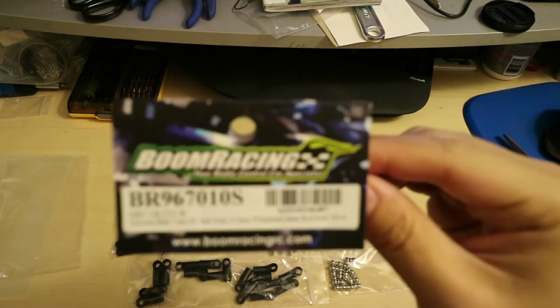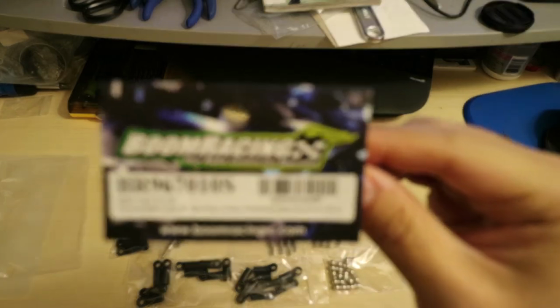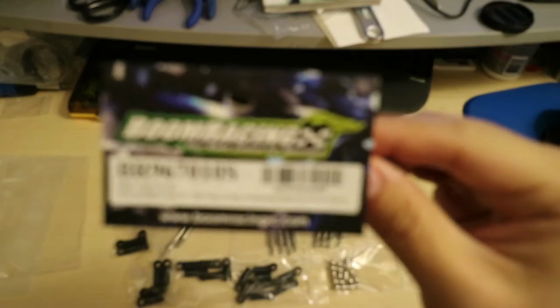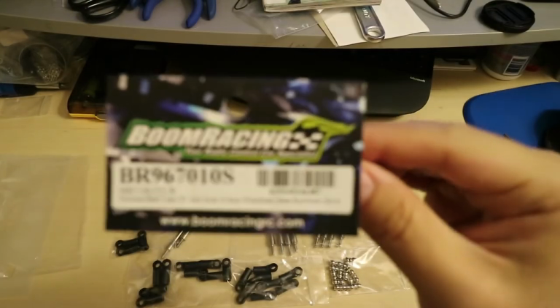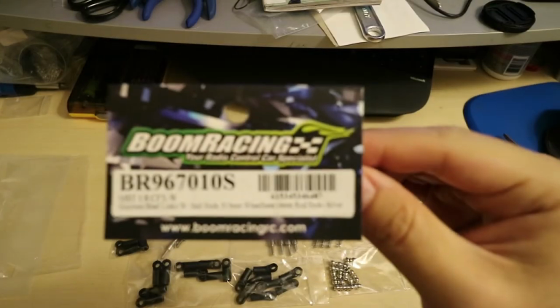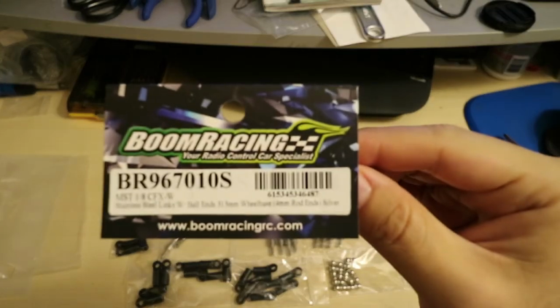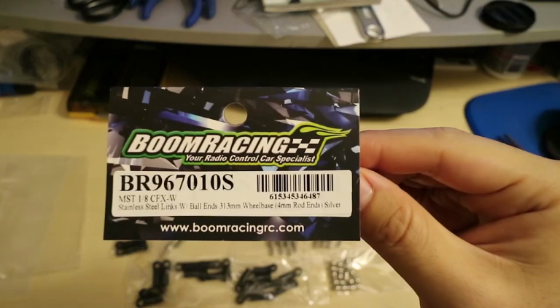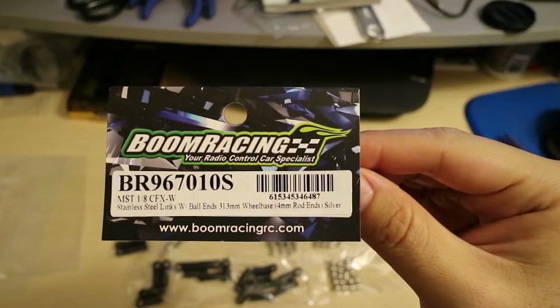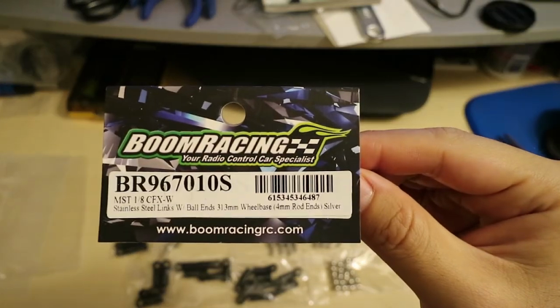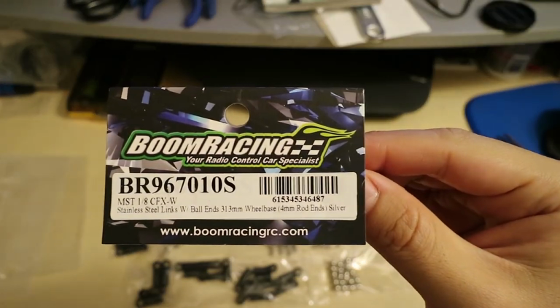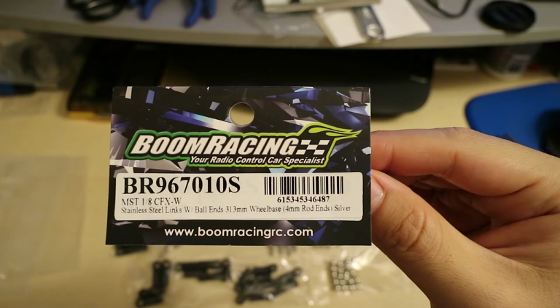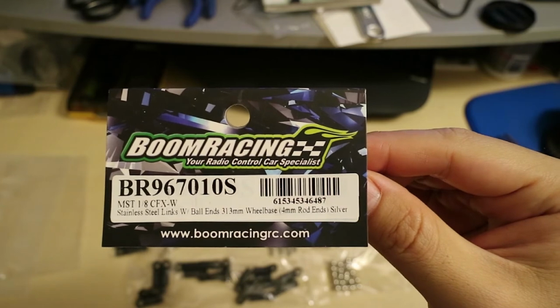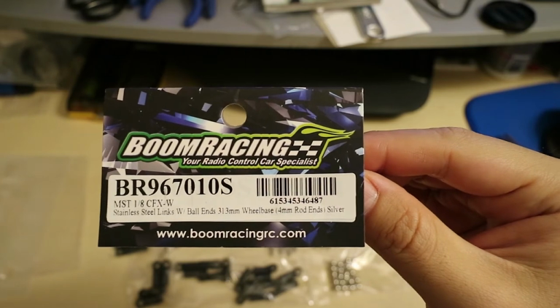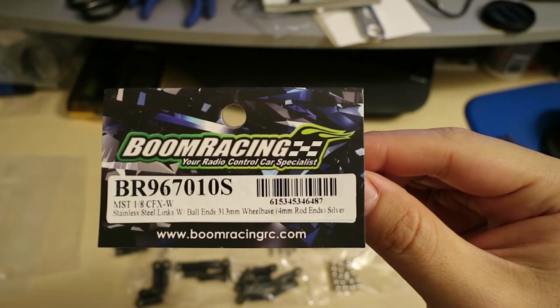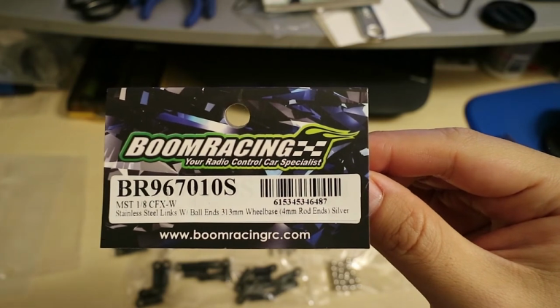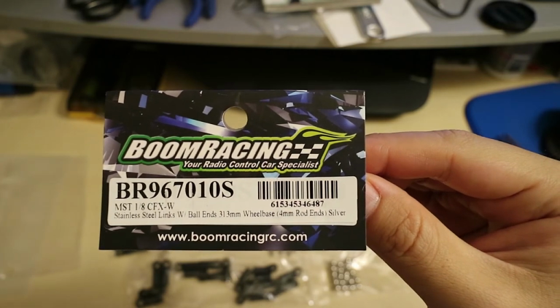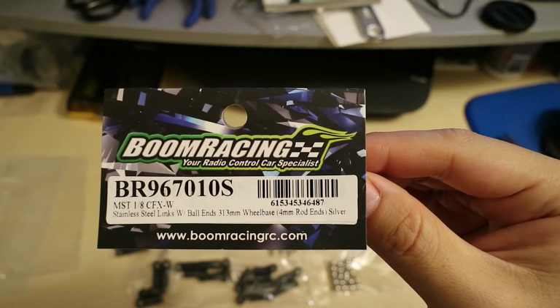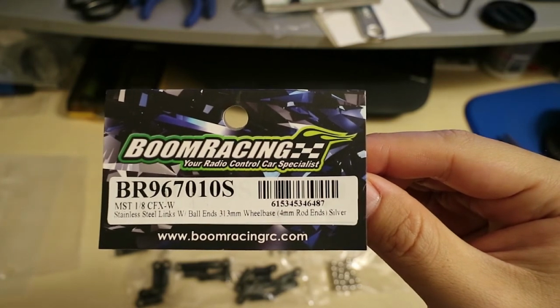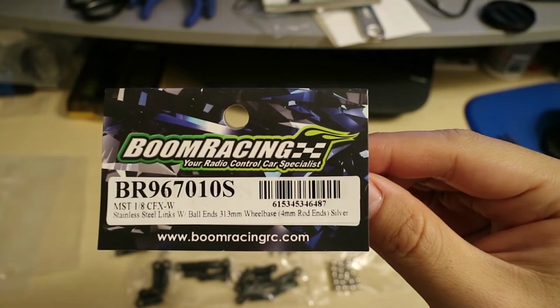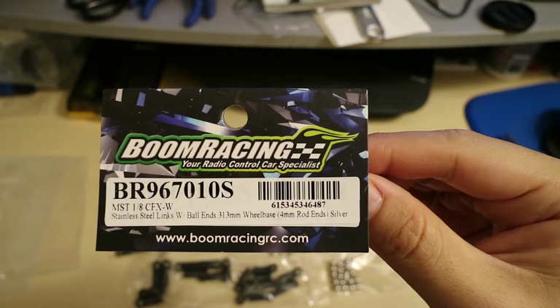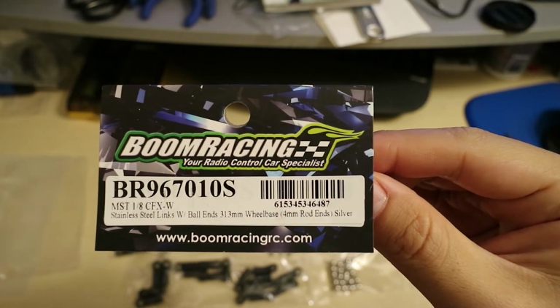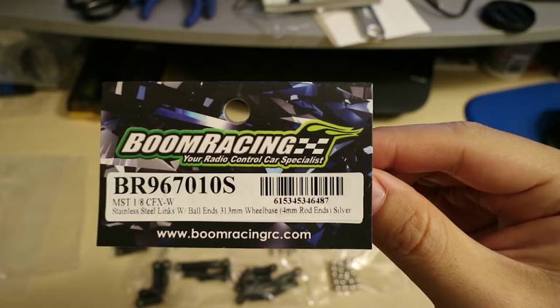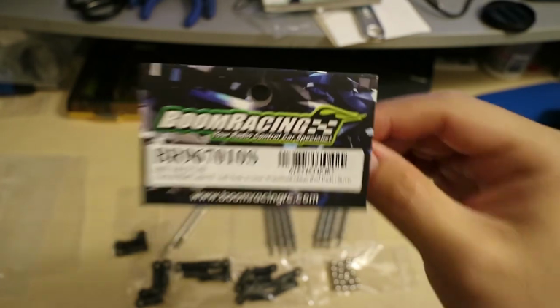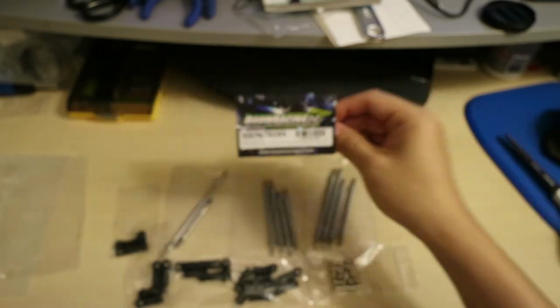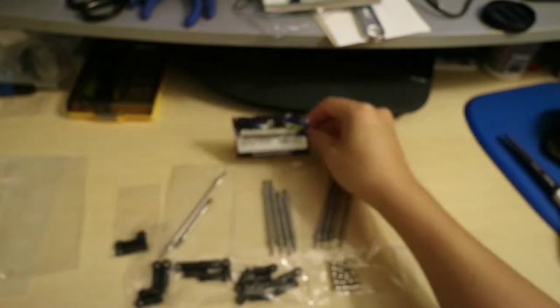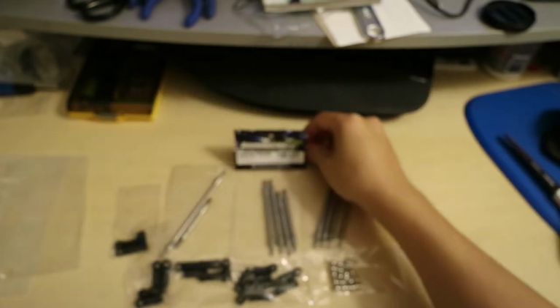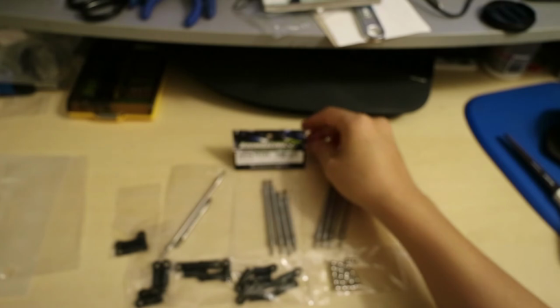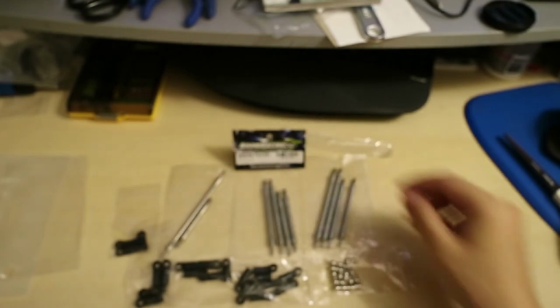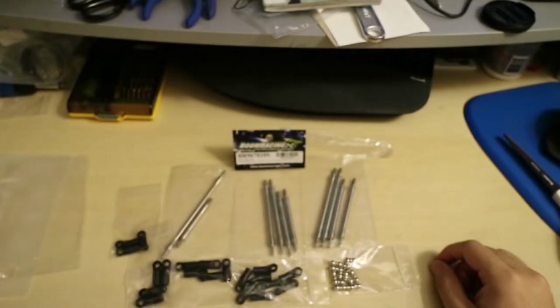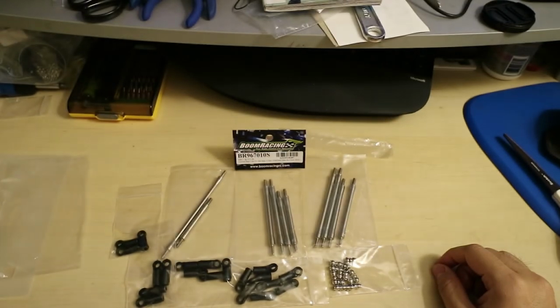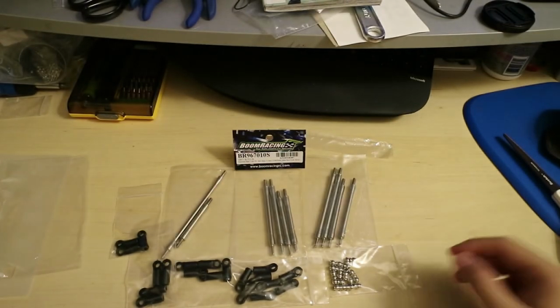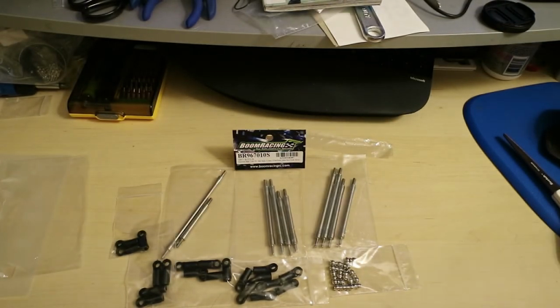This is the part number for this kit, and I can't wait to put these on the truck. Thanks for watching.